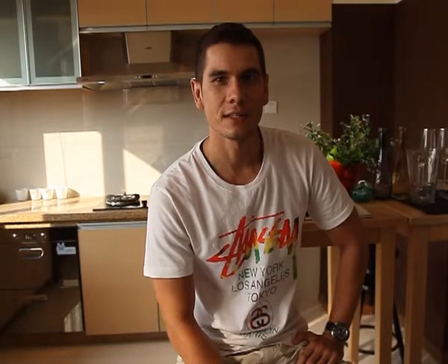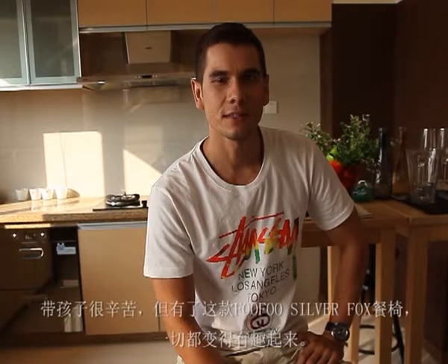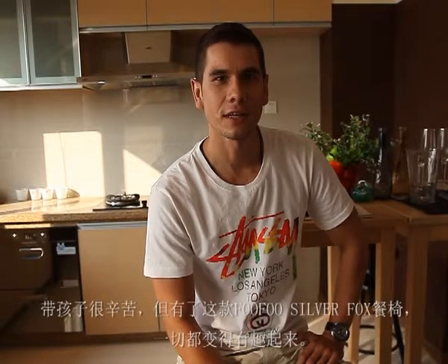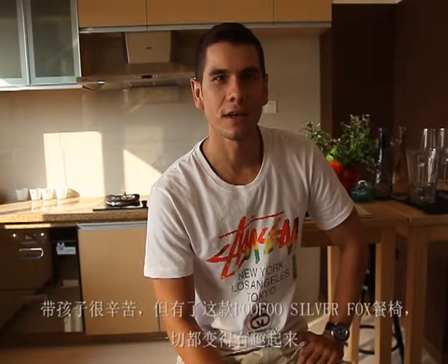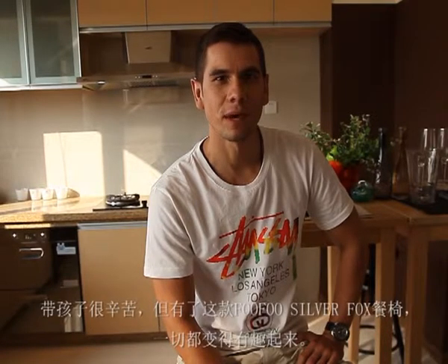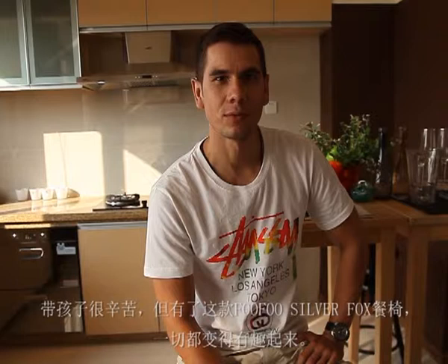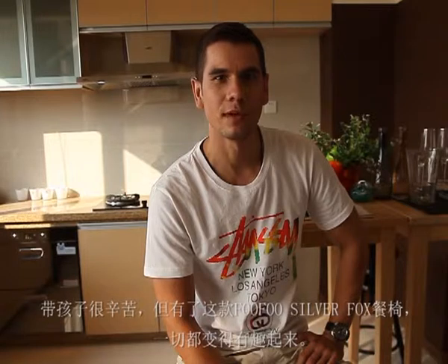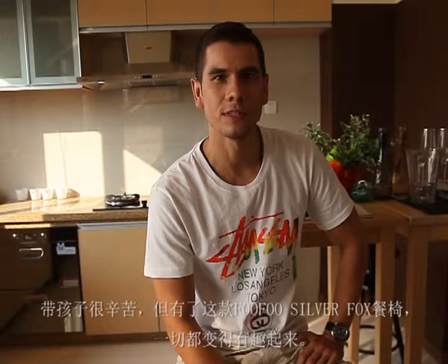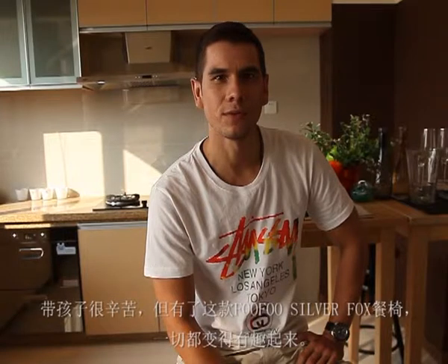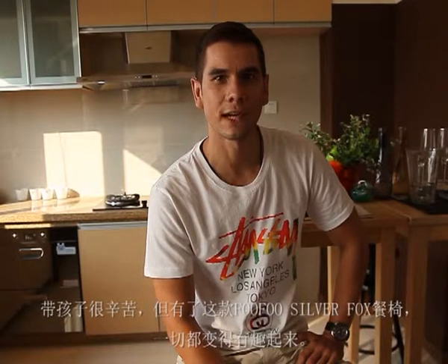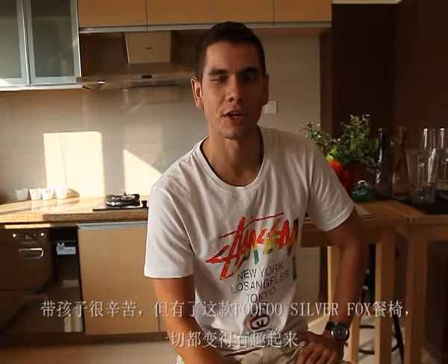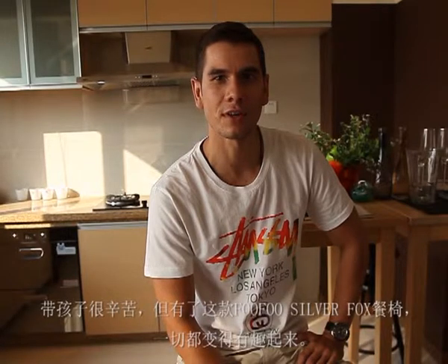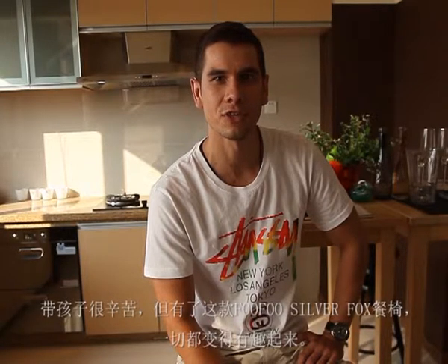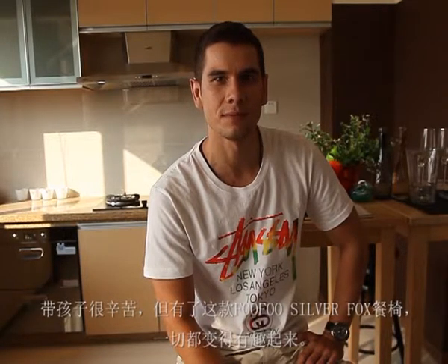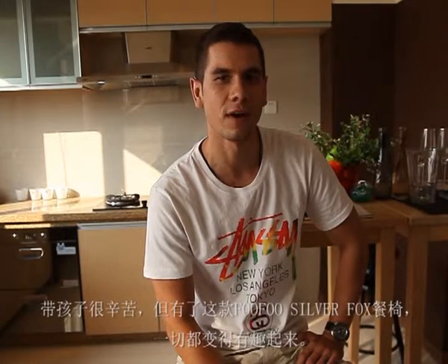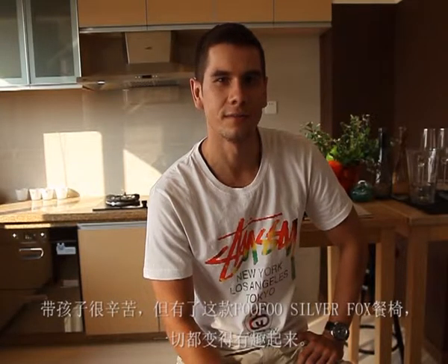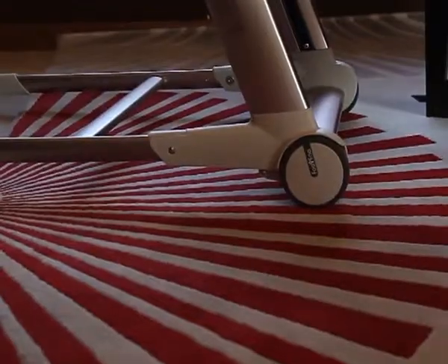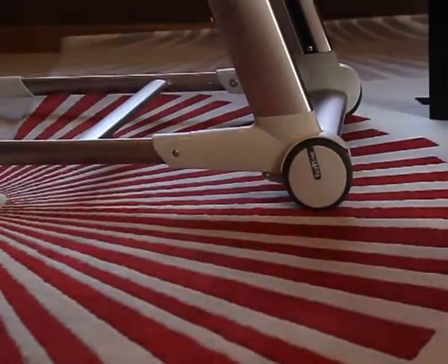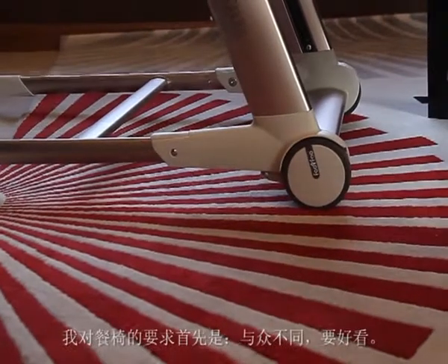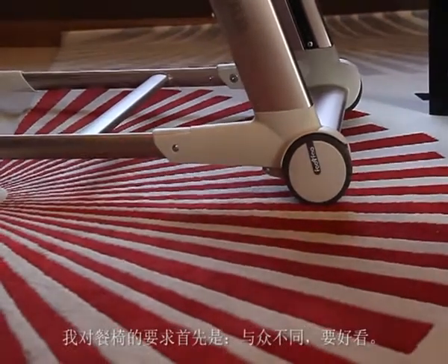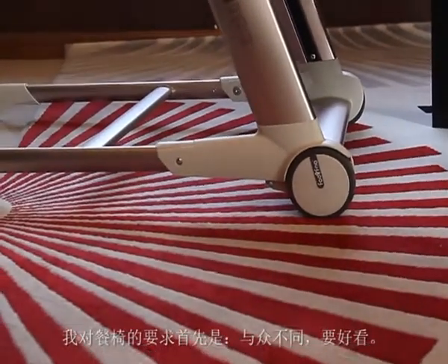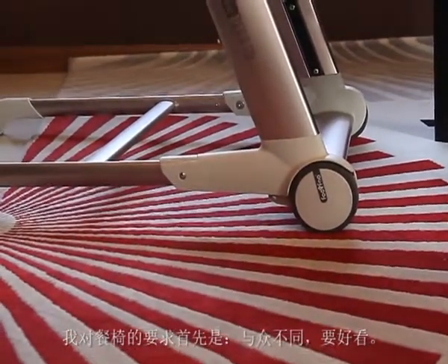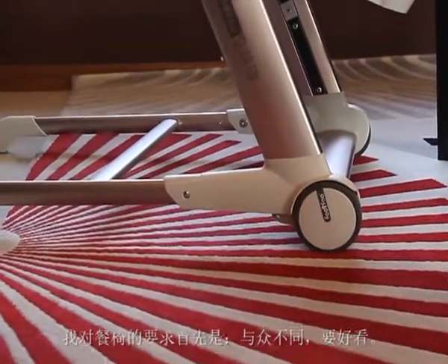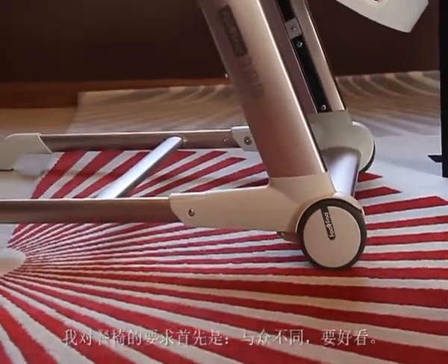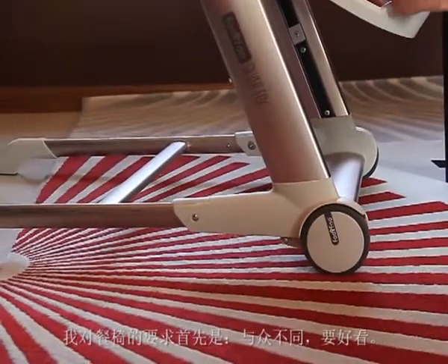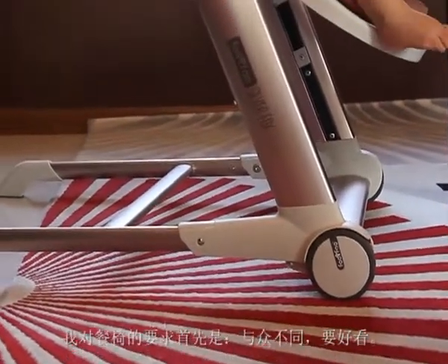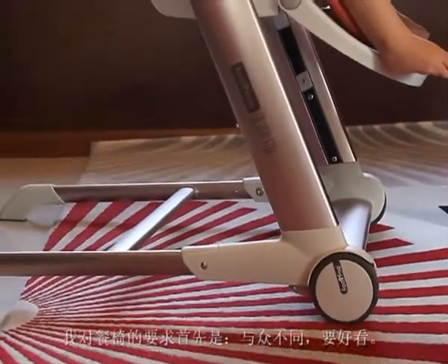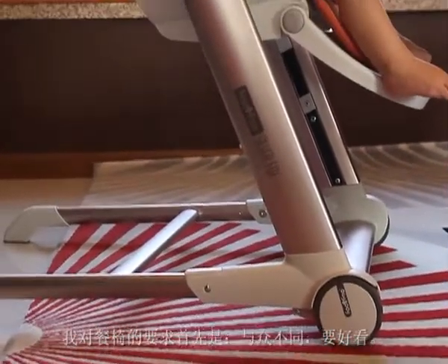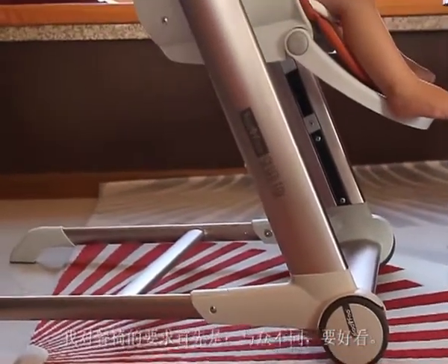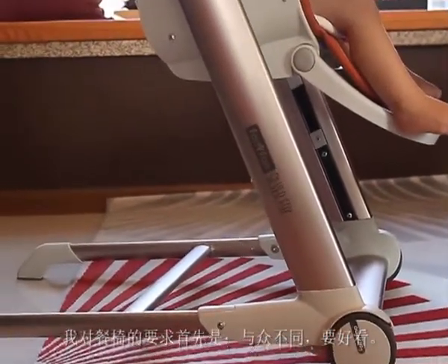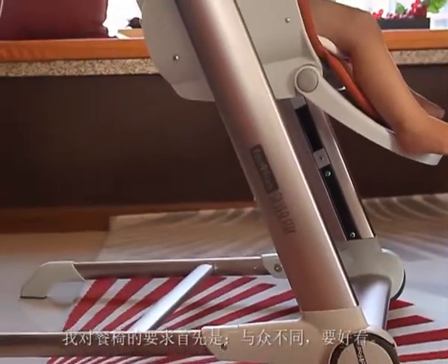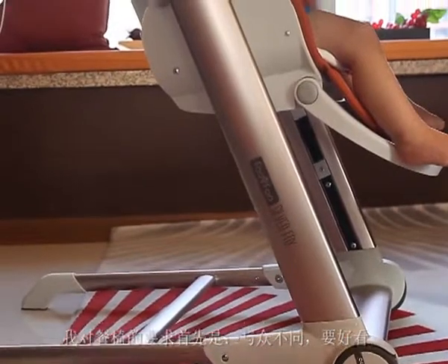It is not easy to take care of the baby, but with the Fufu Silver Fox highchair everything just seems so fun. I wanted something different from other highchairs — unique and good looking is what I consider.